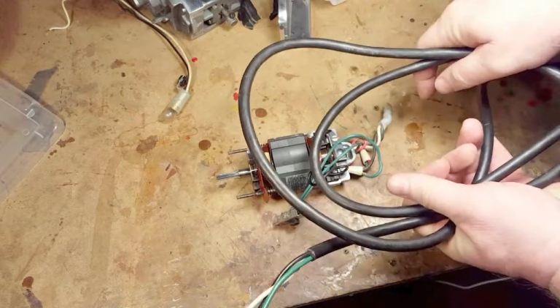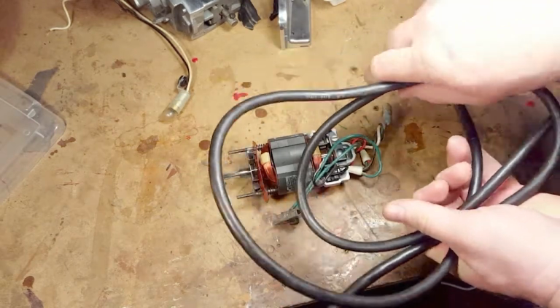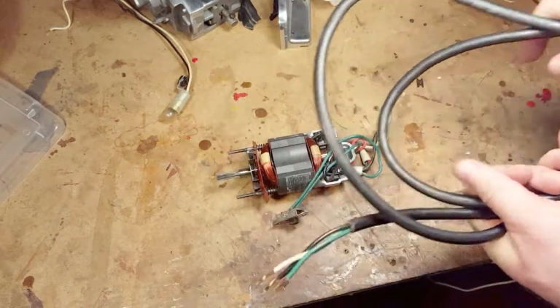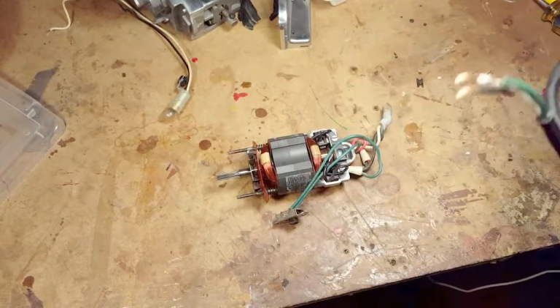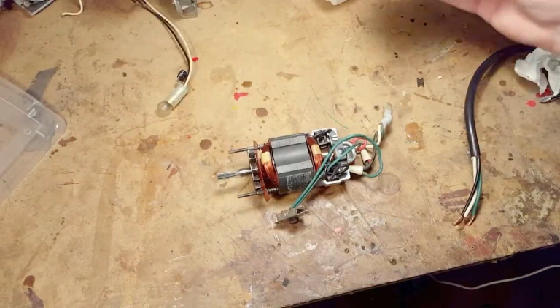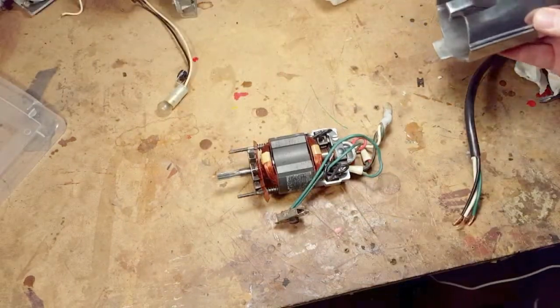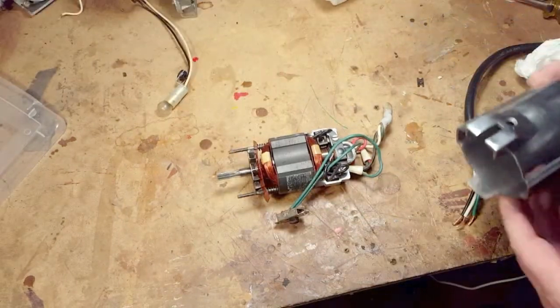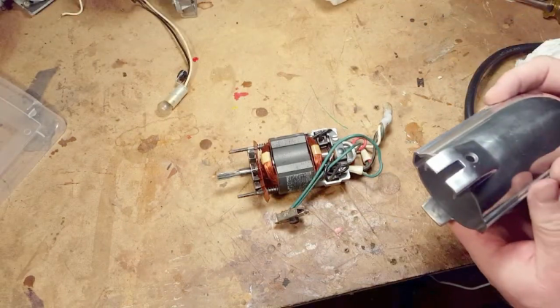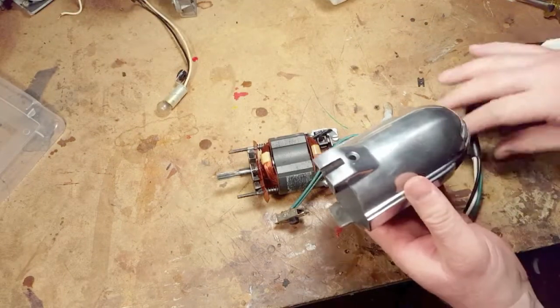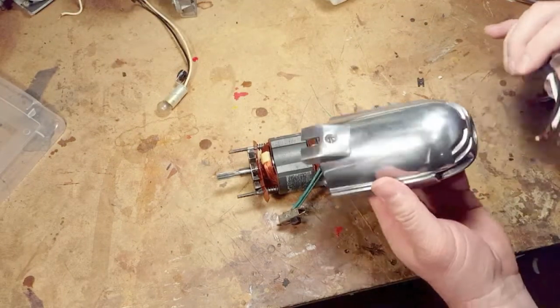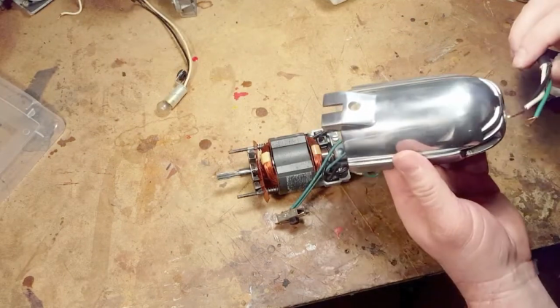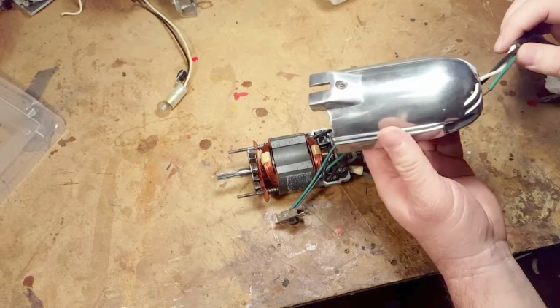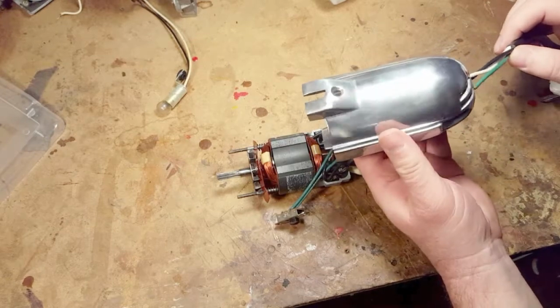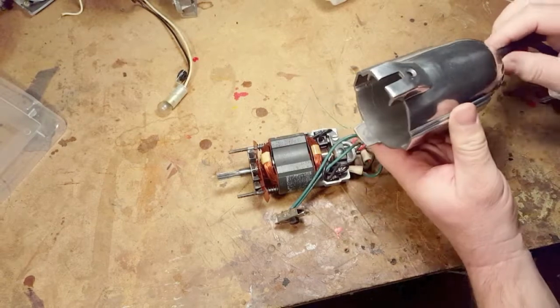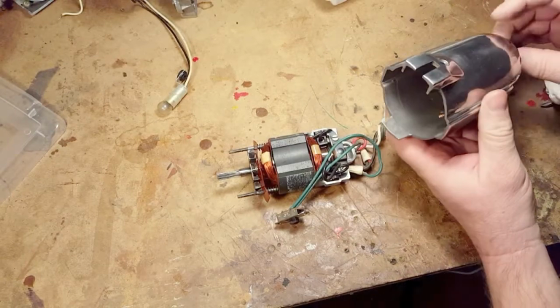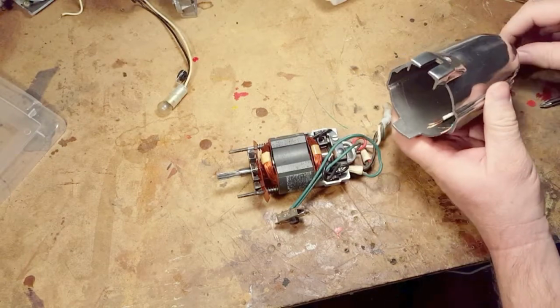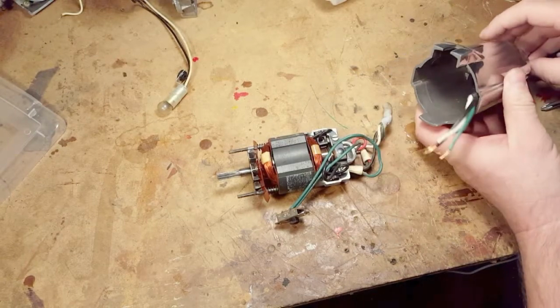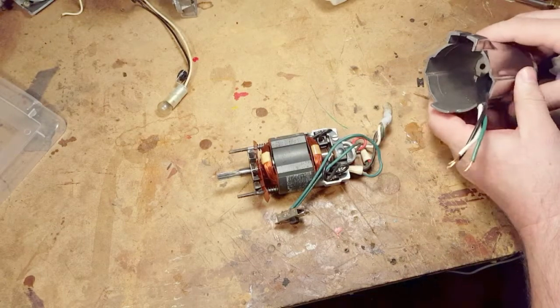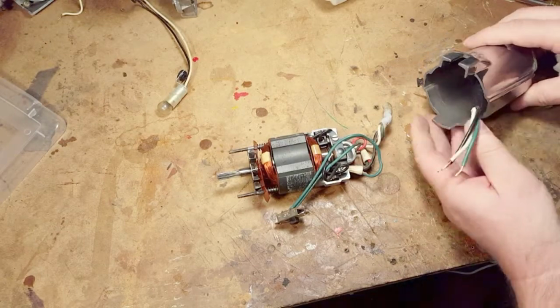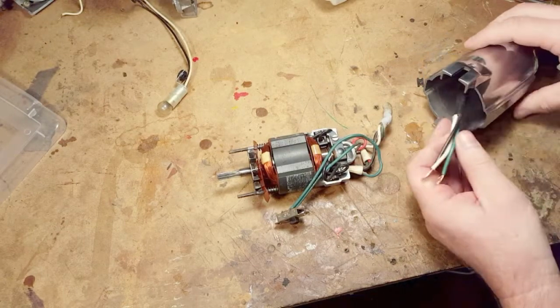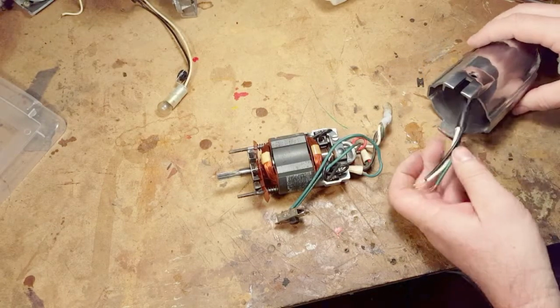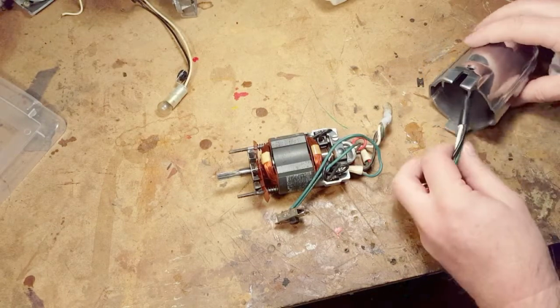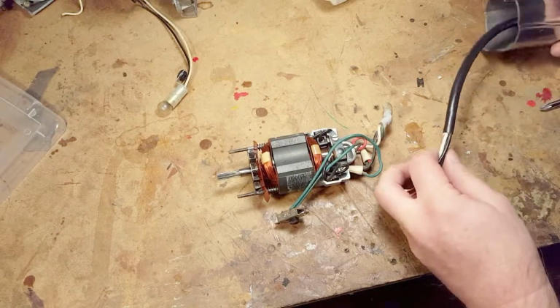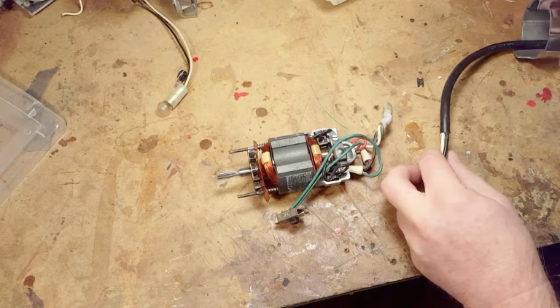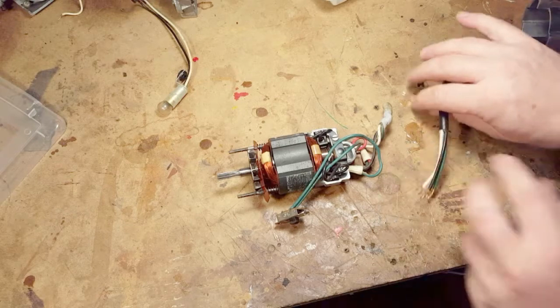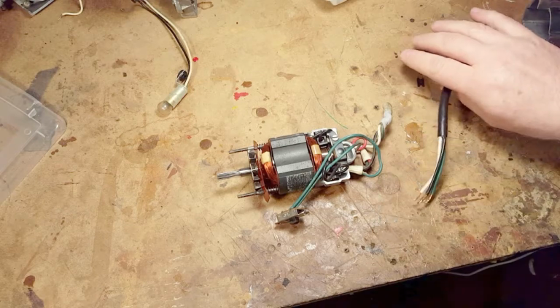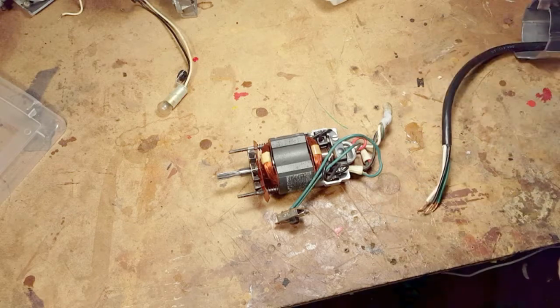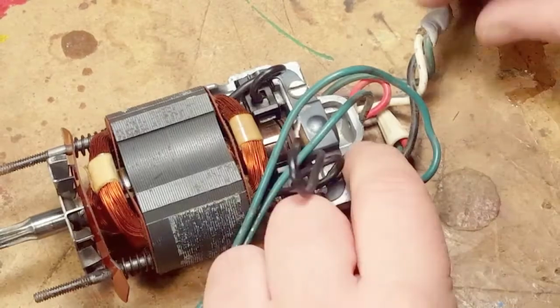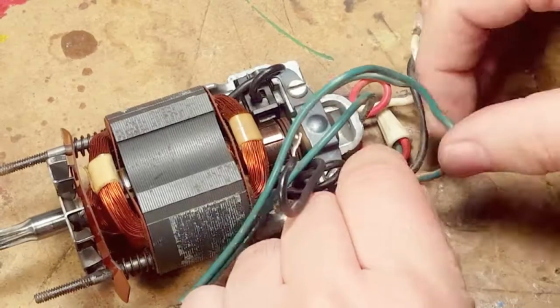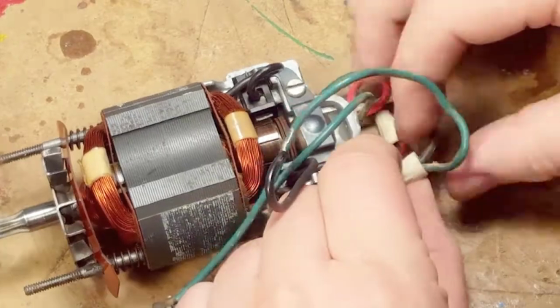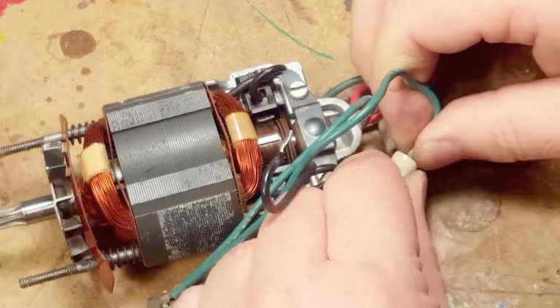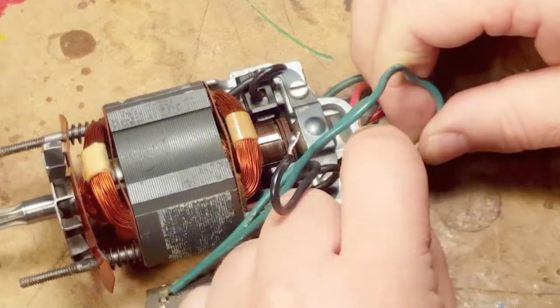This cord is actually from my father's old circular saw, which was not repairable, but the cord is in really good shape. So we've got a vintage cord going onto another vintage tool.